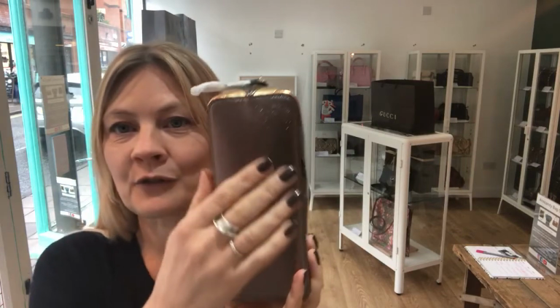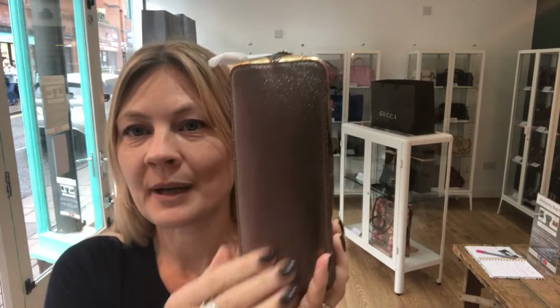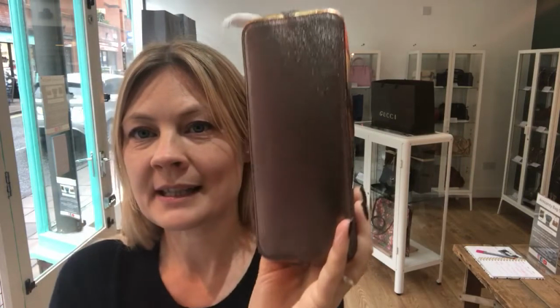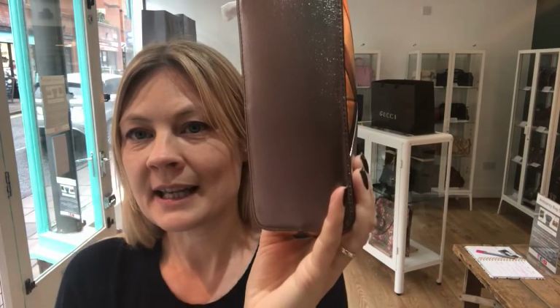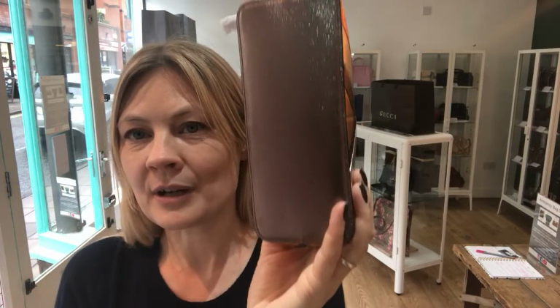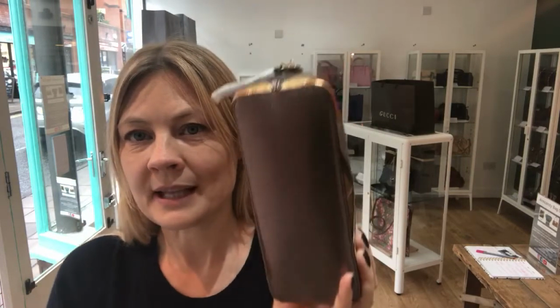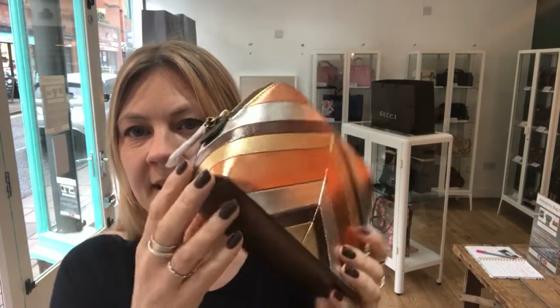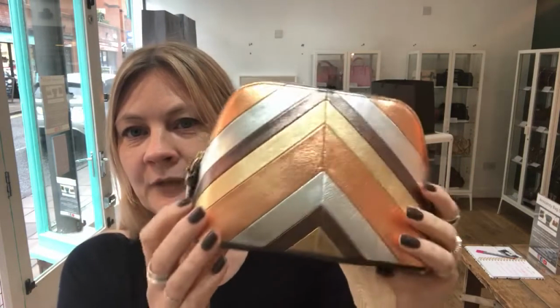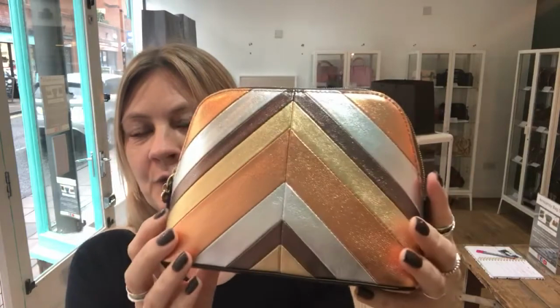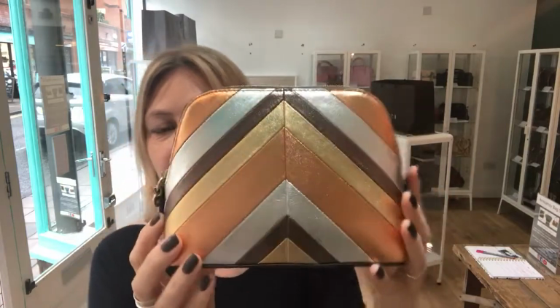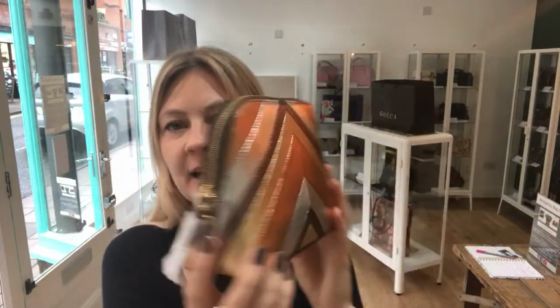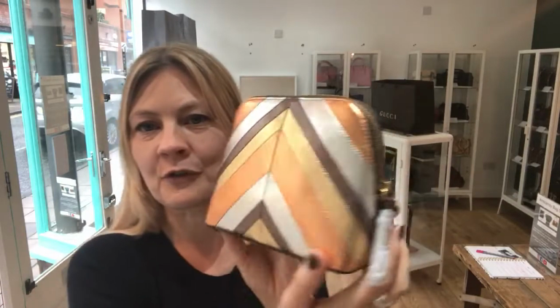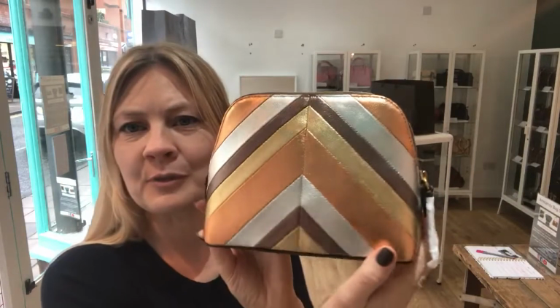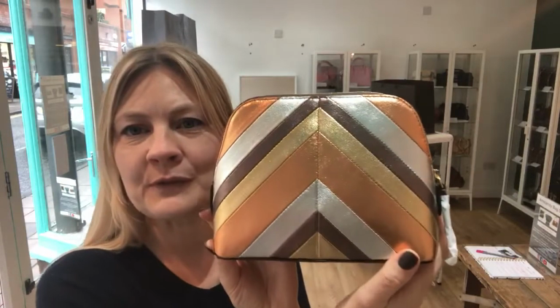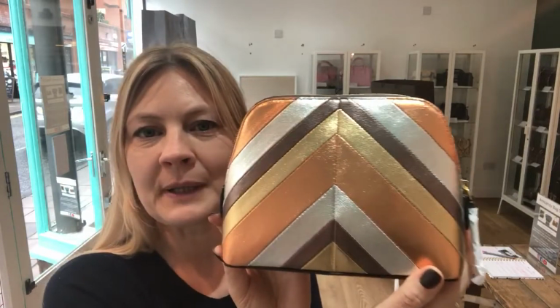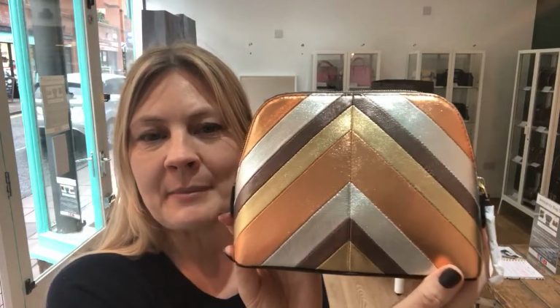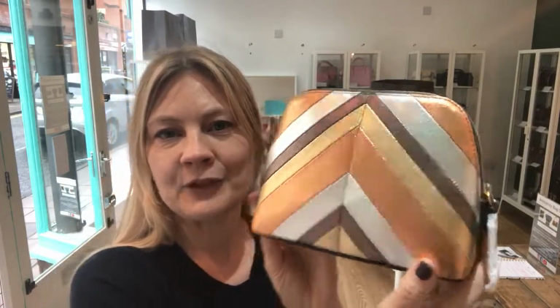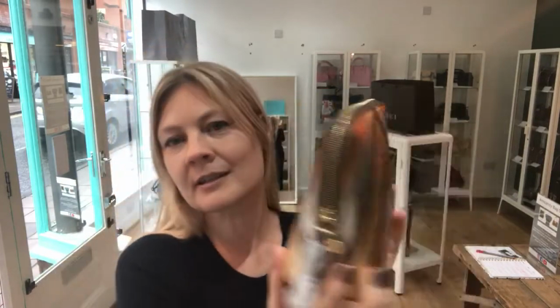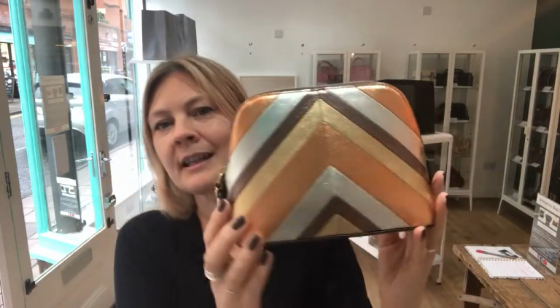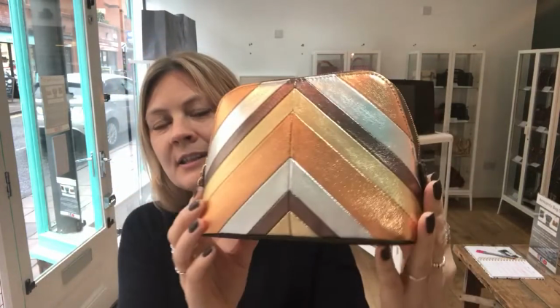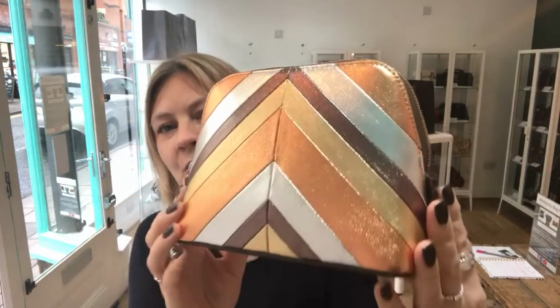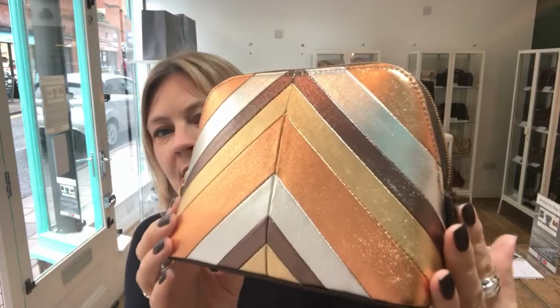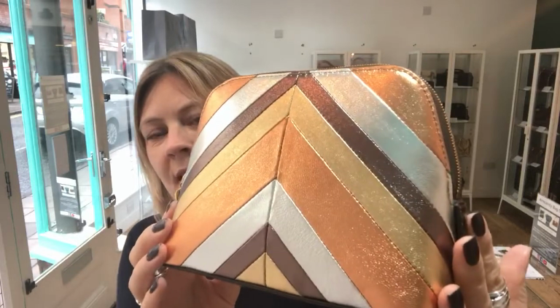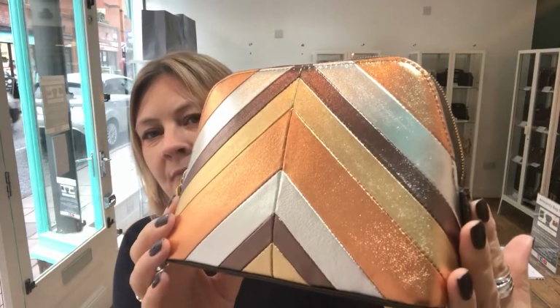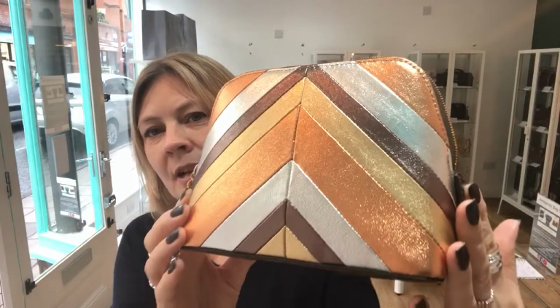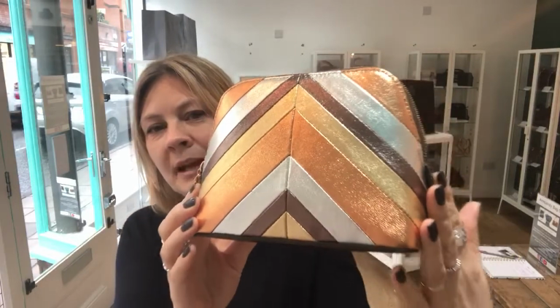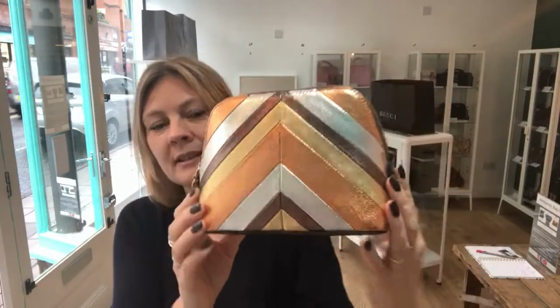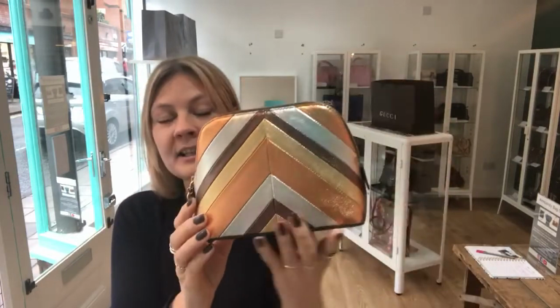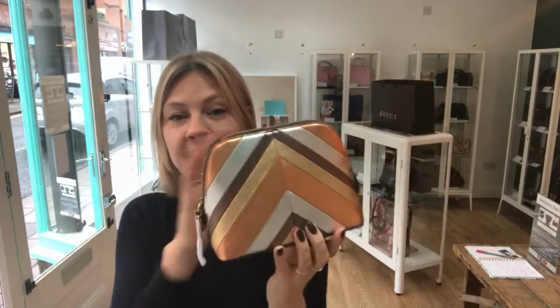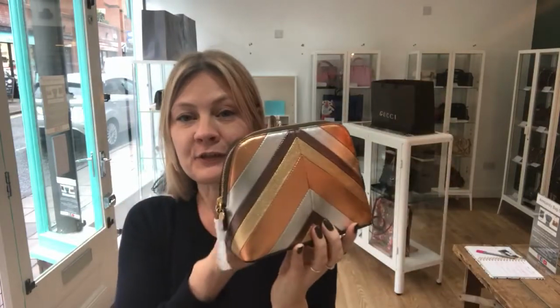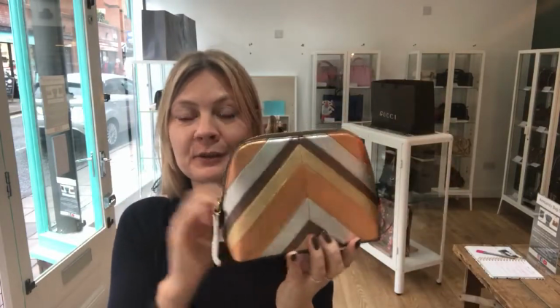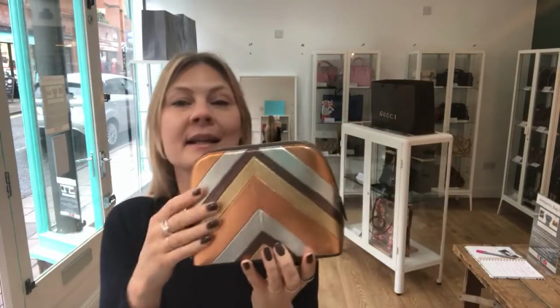So you've got the base in the brown metallic and then of course front and back you've got this beautiful mix of colours in this gorgeous diamond pattern. And it really does feel amazing.